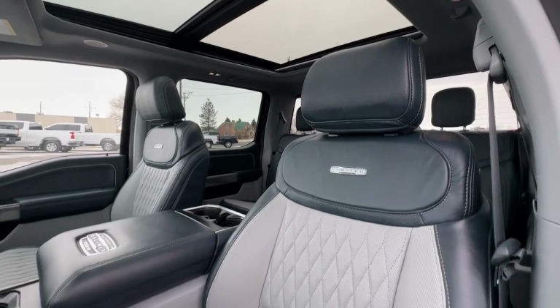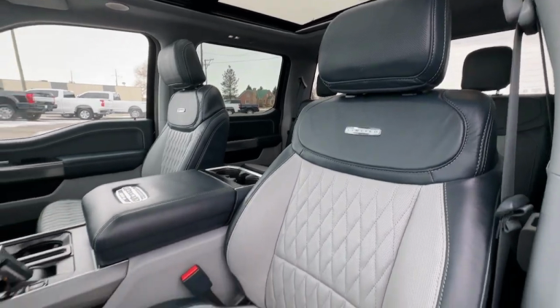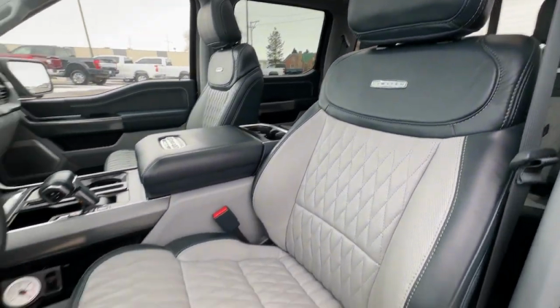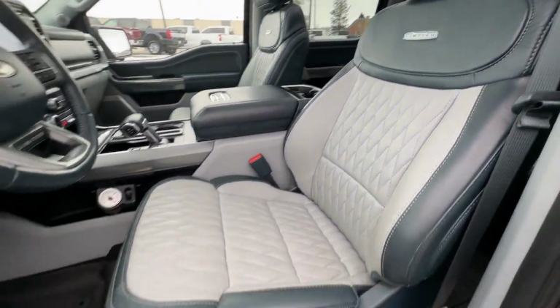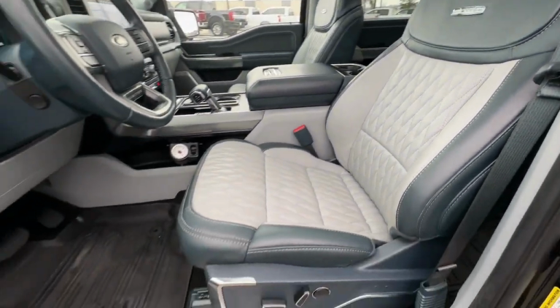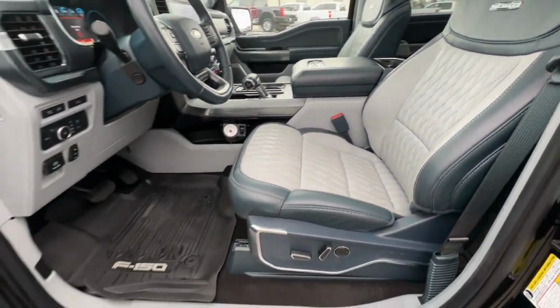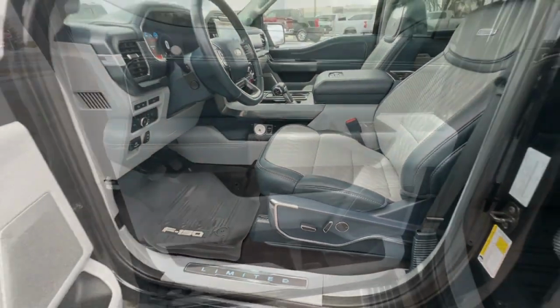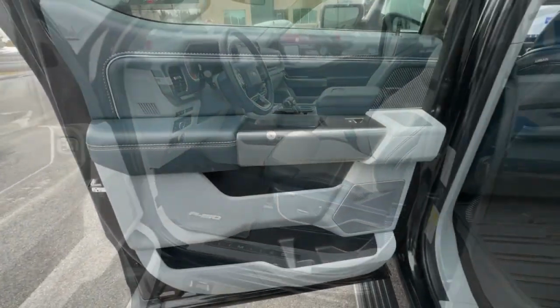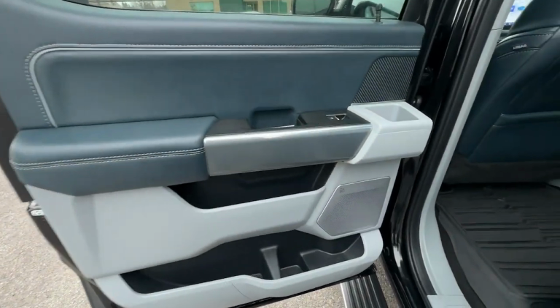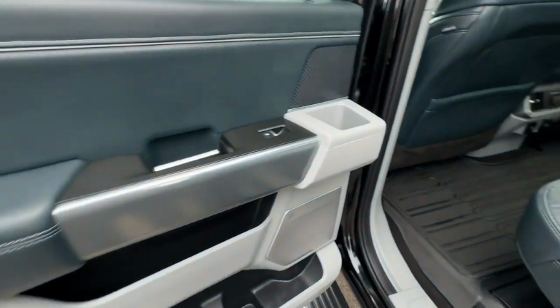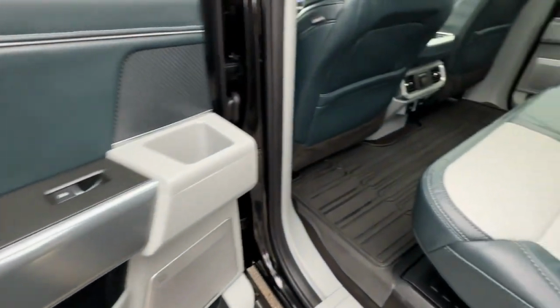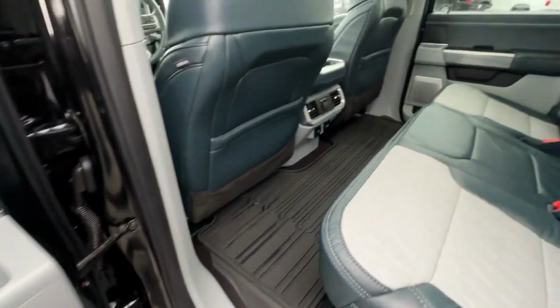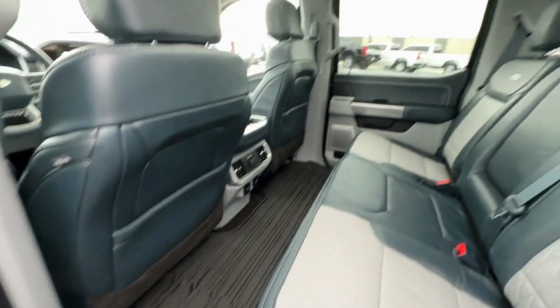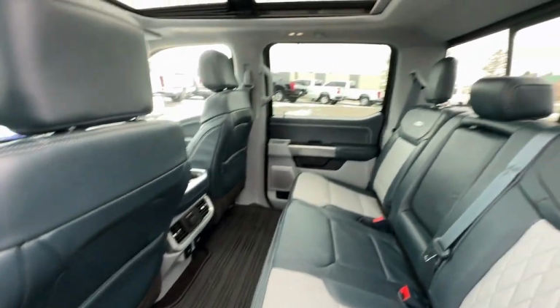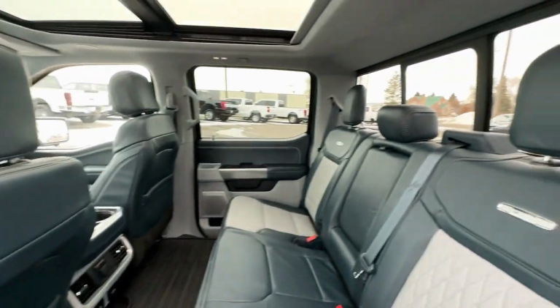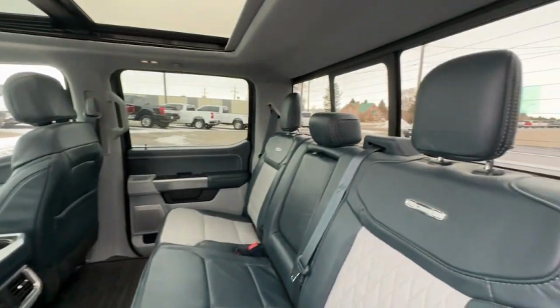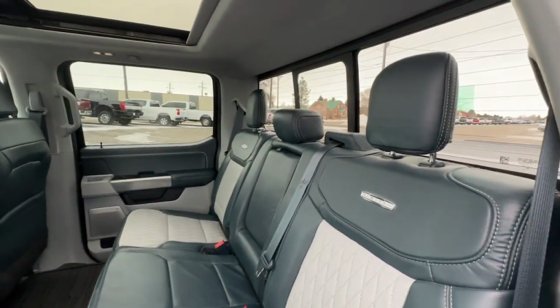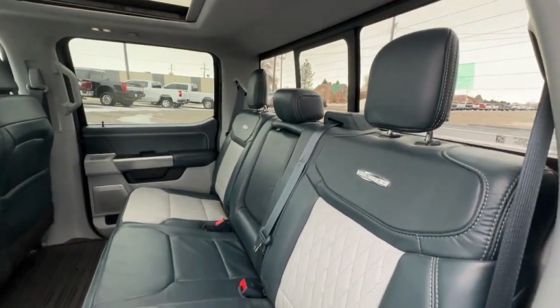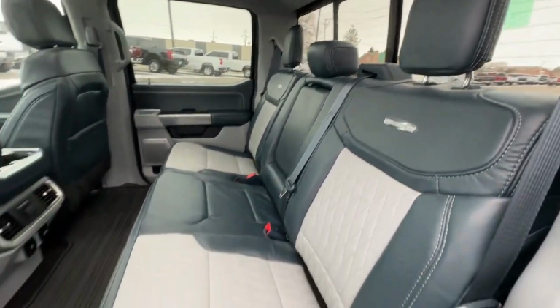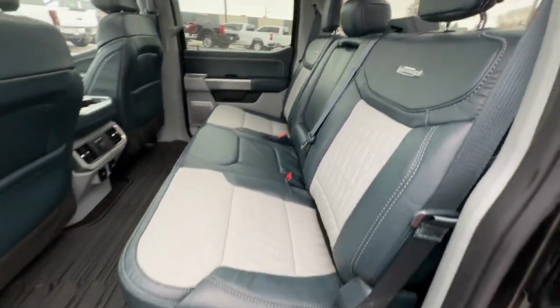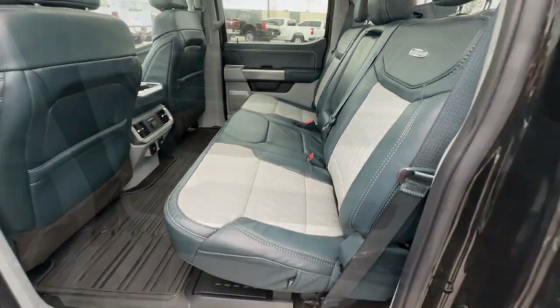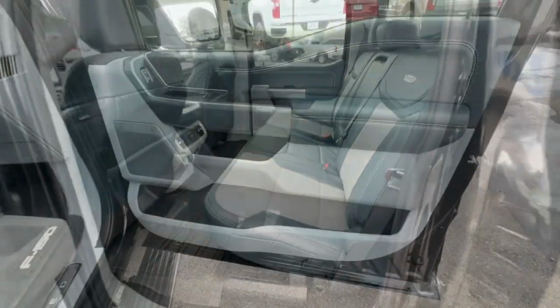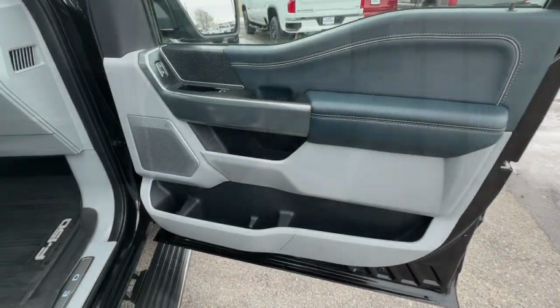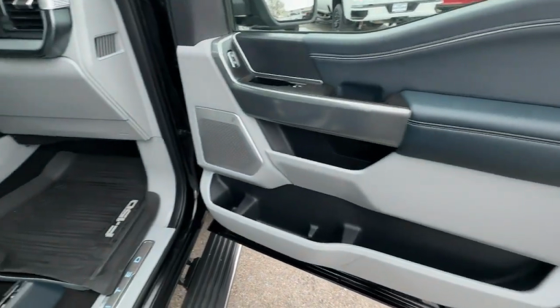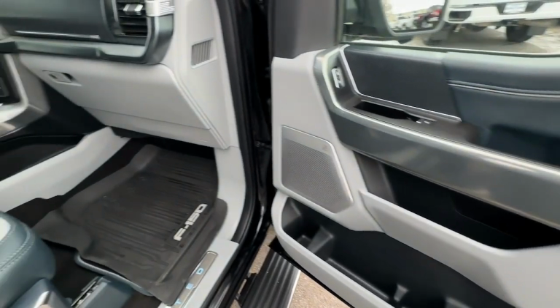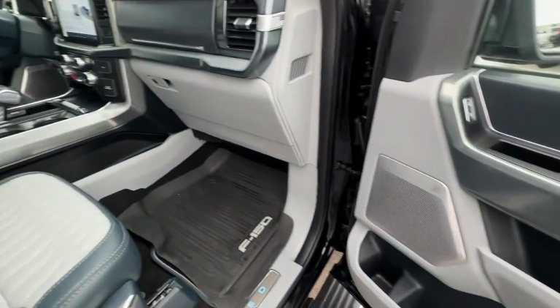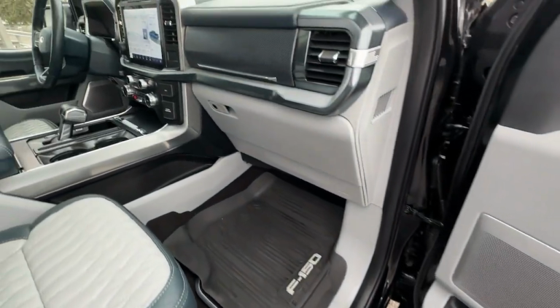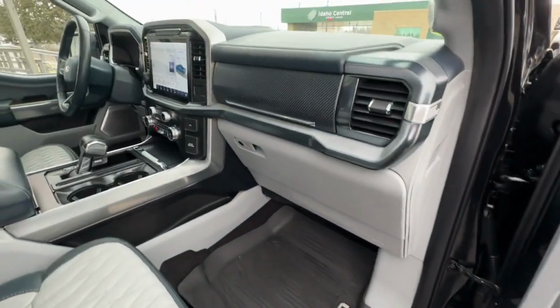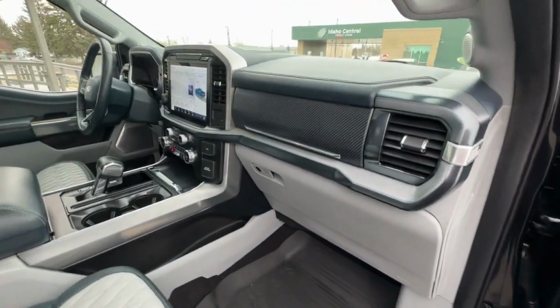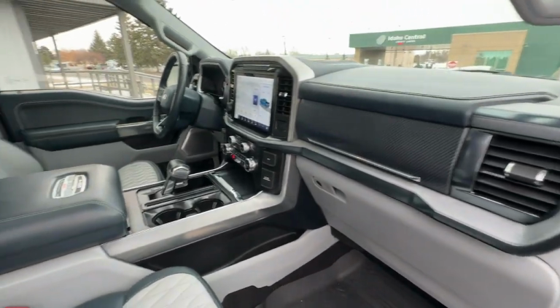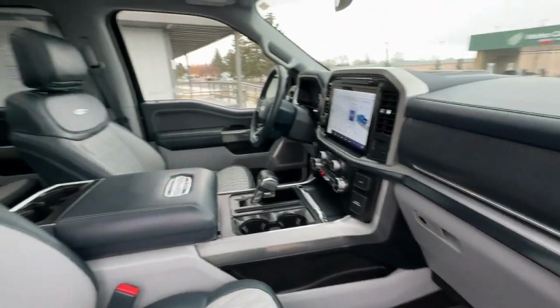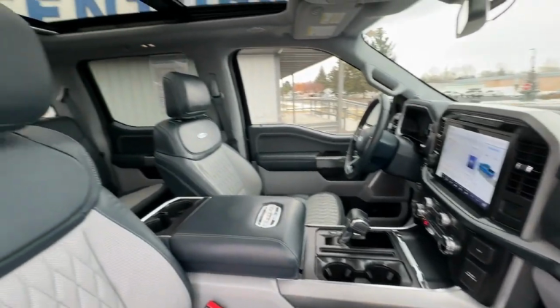This F-150 is the sweet spot at the intersection of strong and light. Take it out for a test drive and see for yourself. Our professional staff looks forward to giving you excellent service. Thank you.